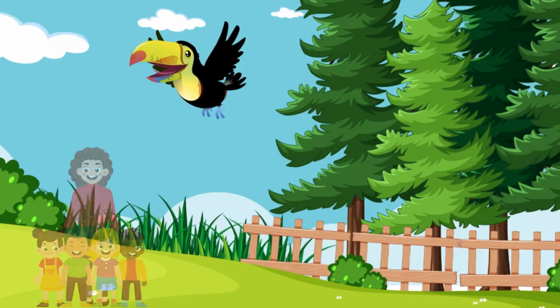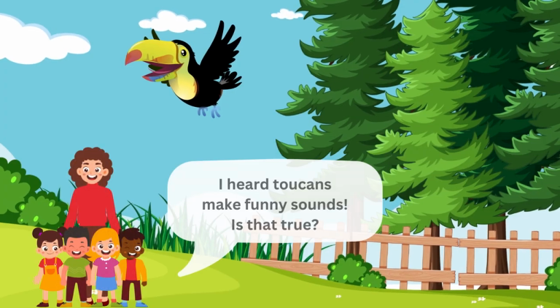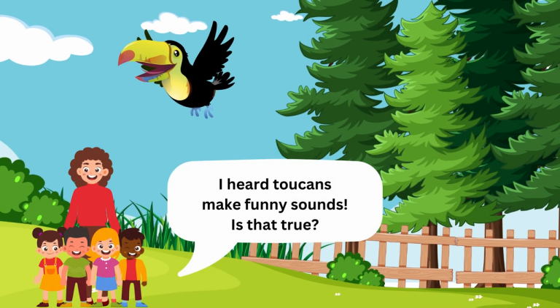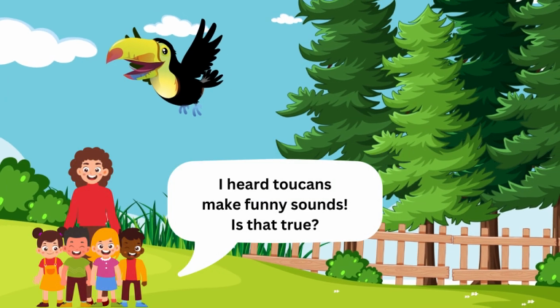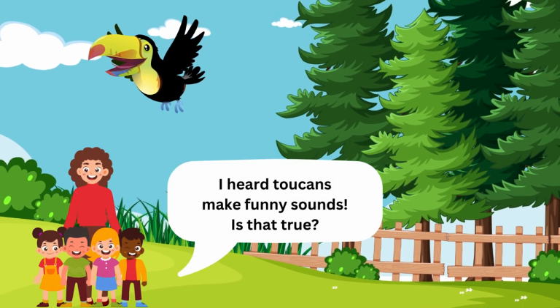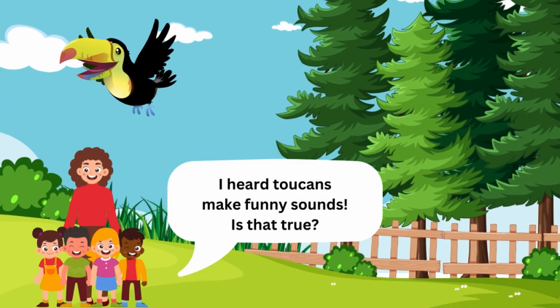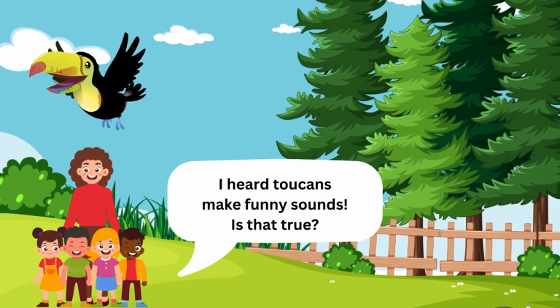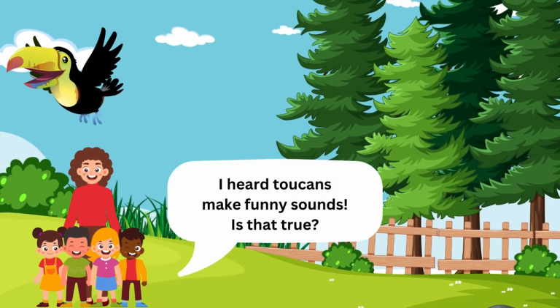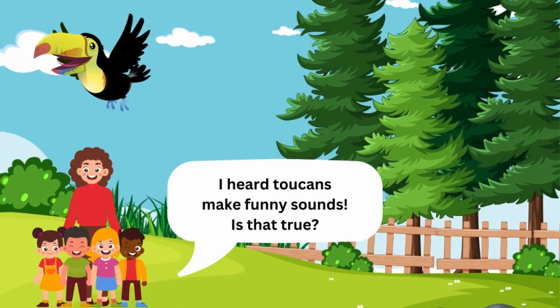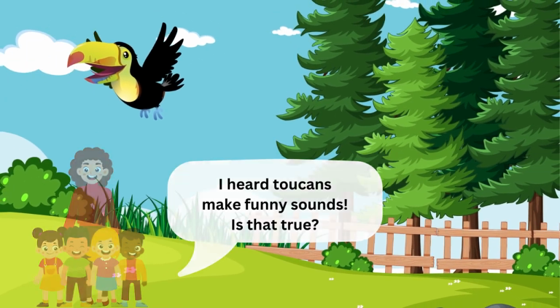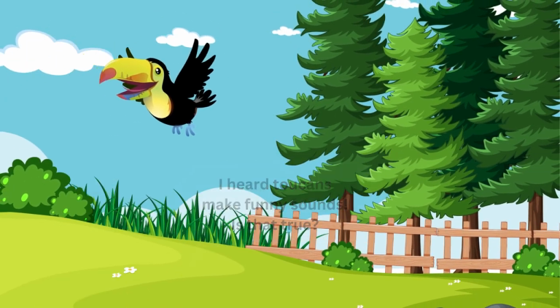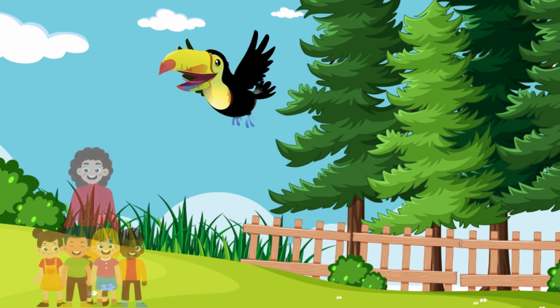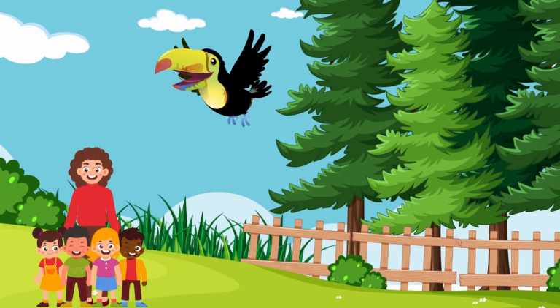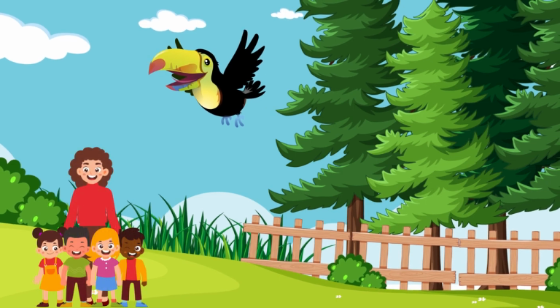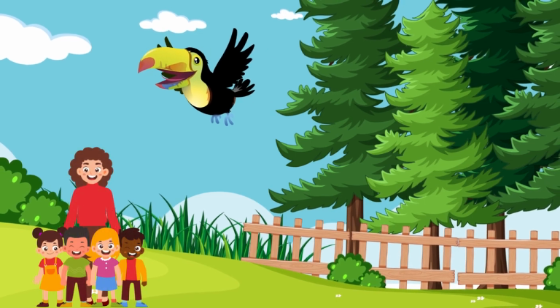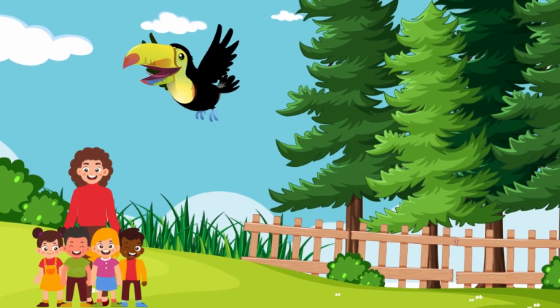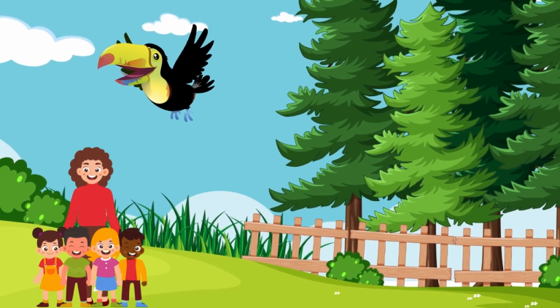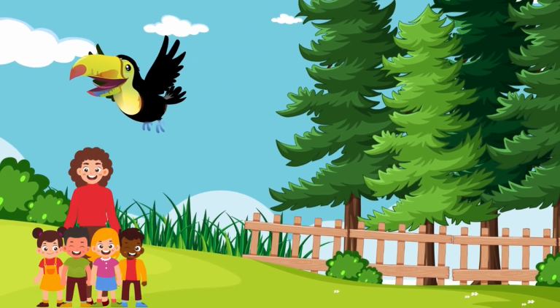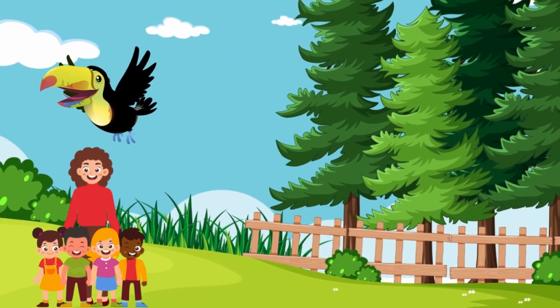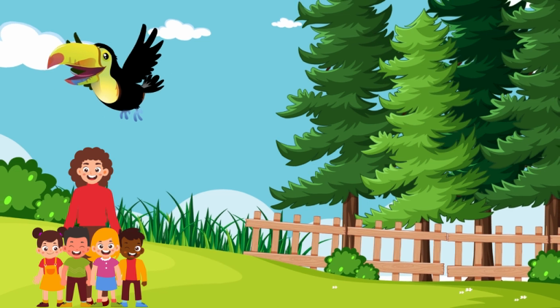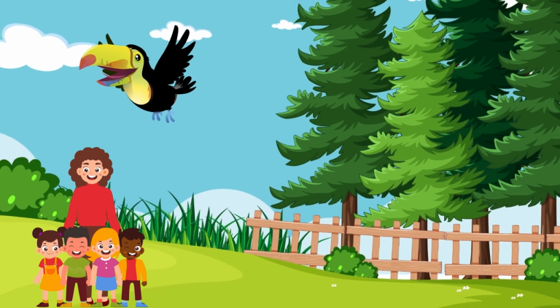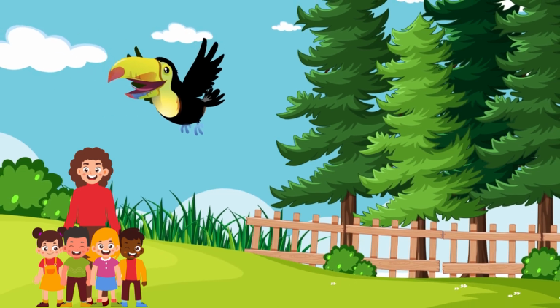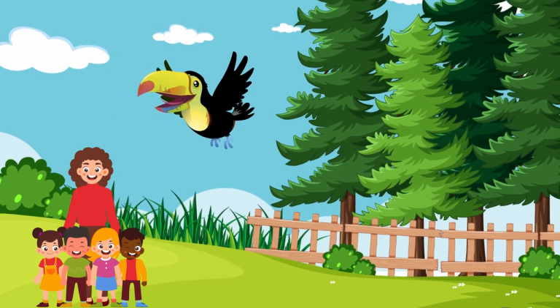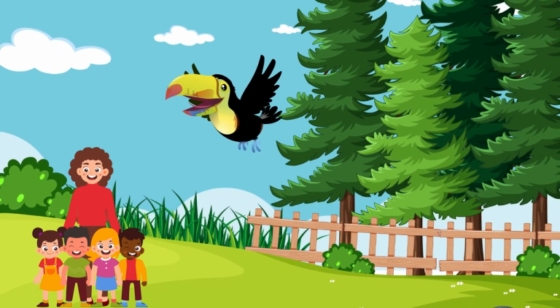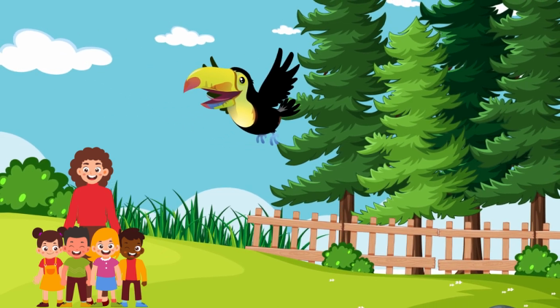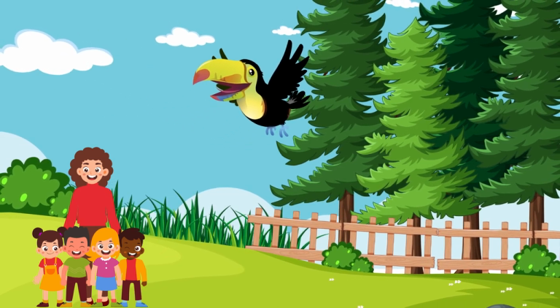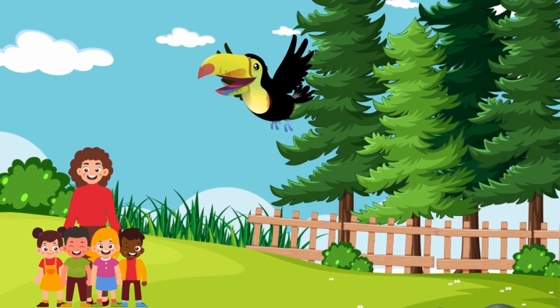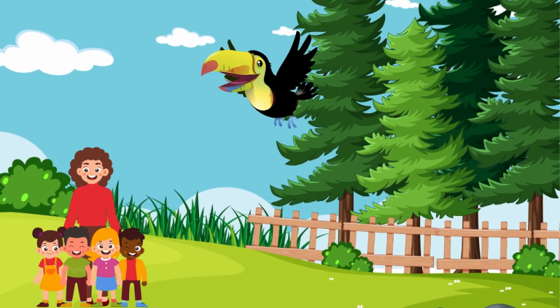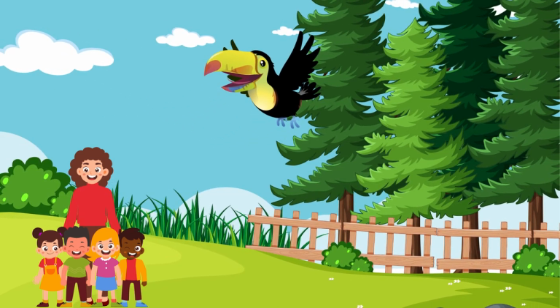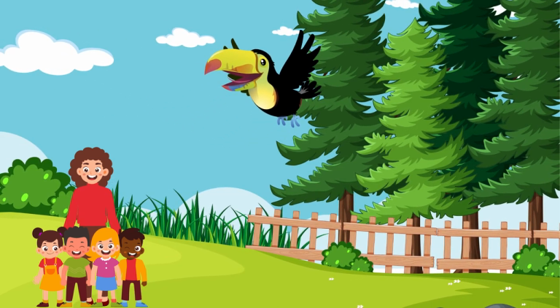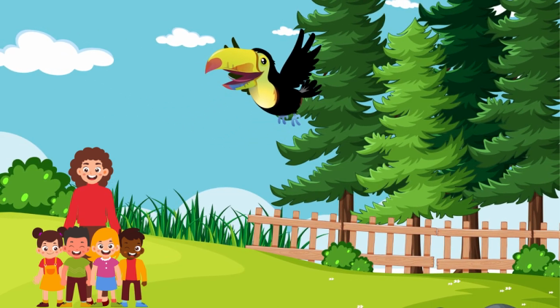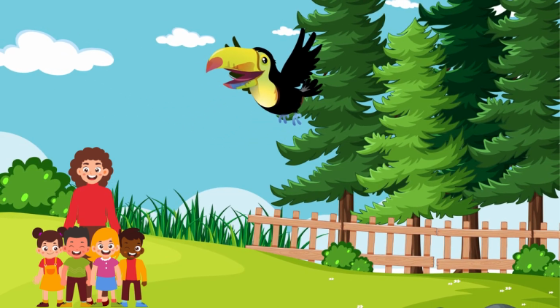I heard toucans make funny sounds. Is that true? Yes, it is. Toucans make all sorts of sounds, like croaks and rattles. It's their way of talking to each other and saying, "Hey, I'm here!"